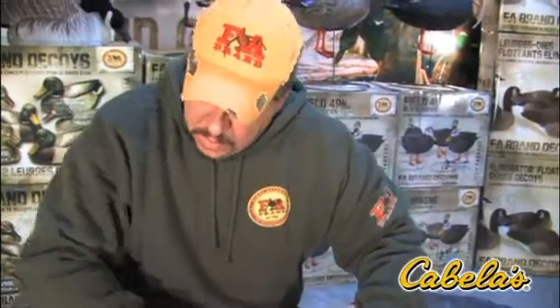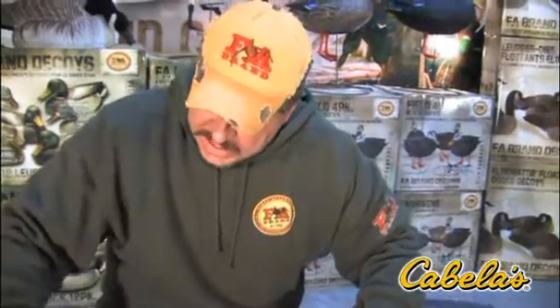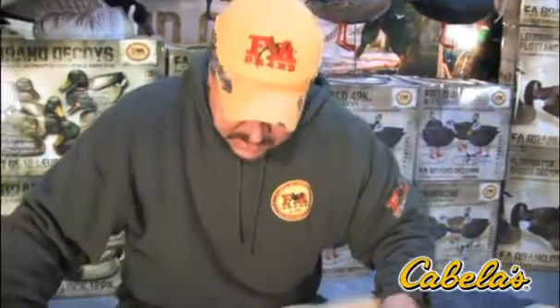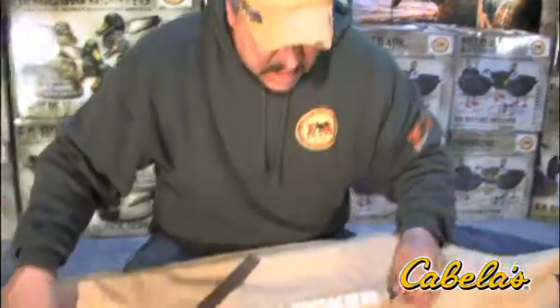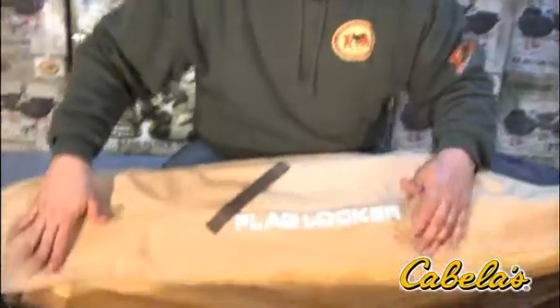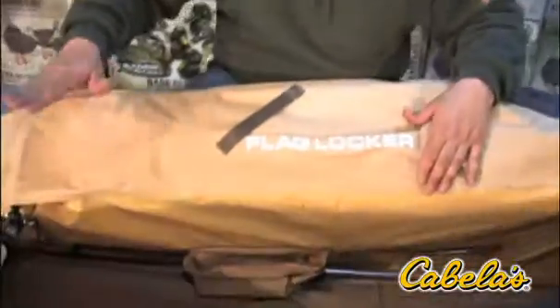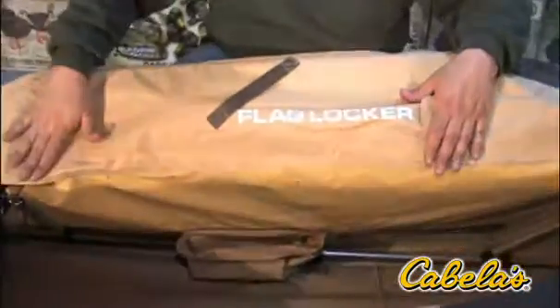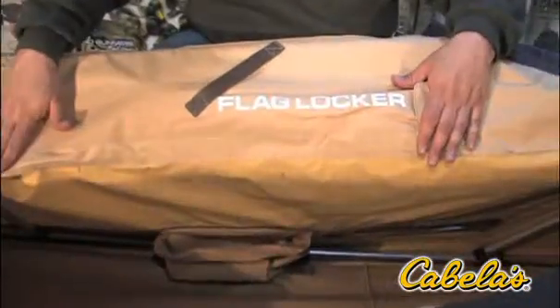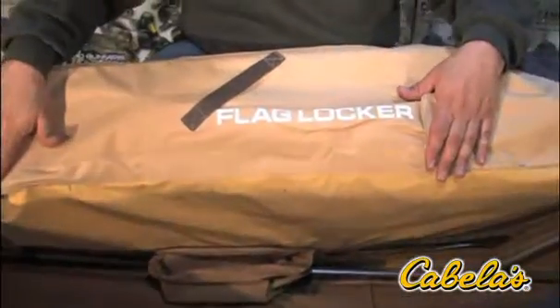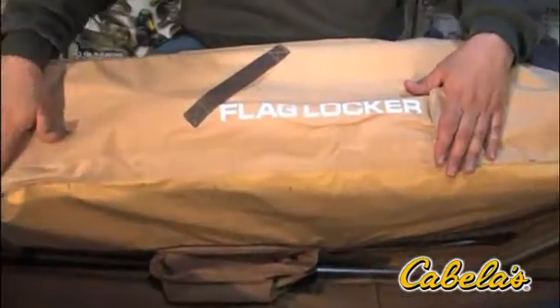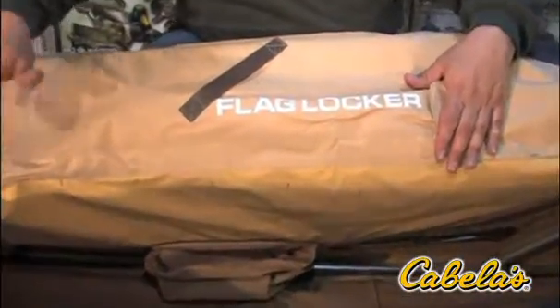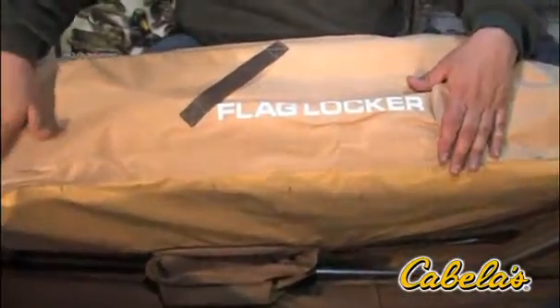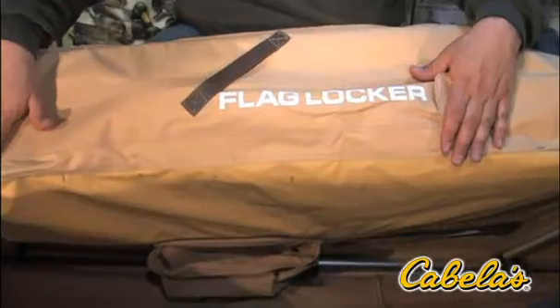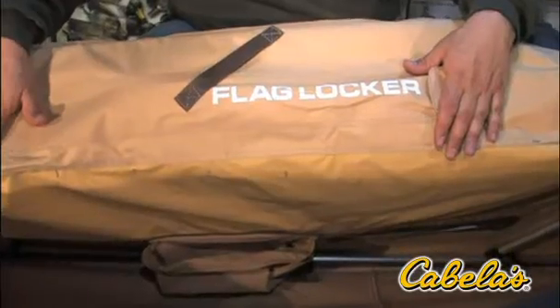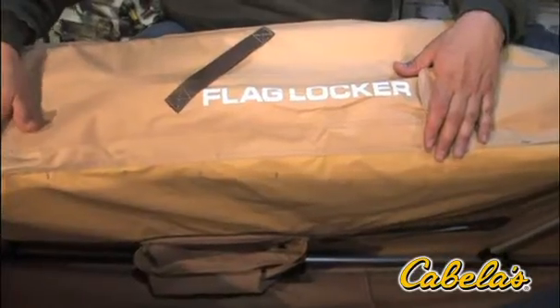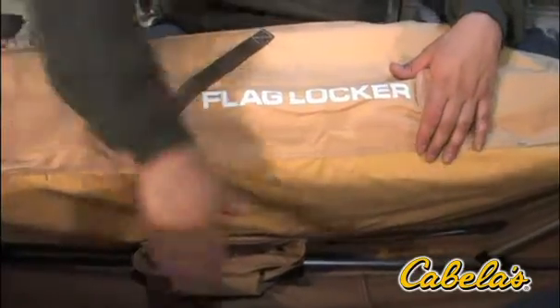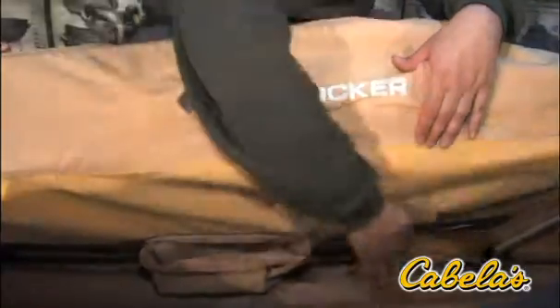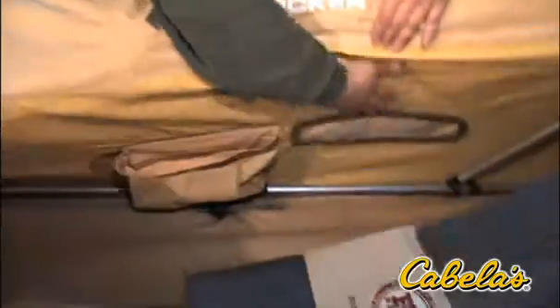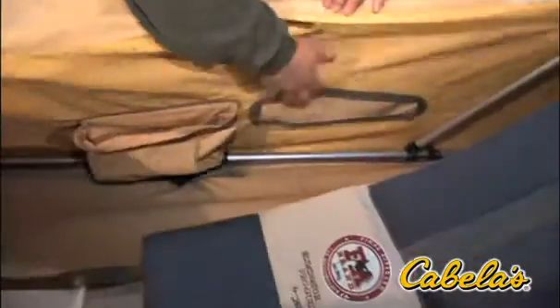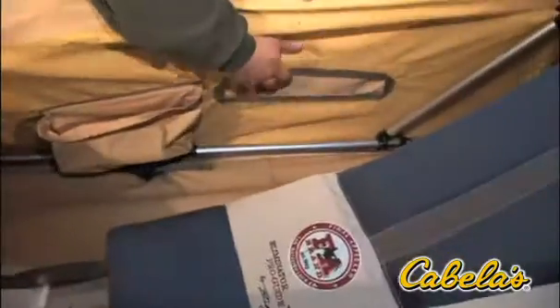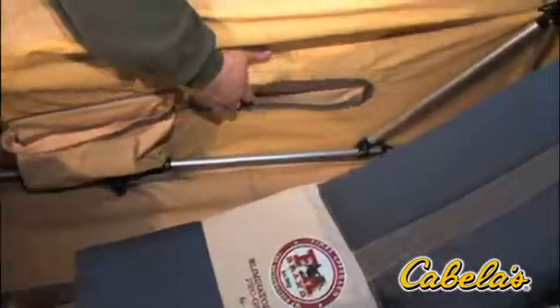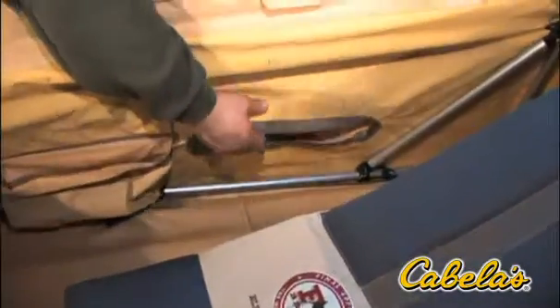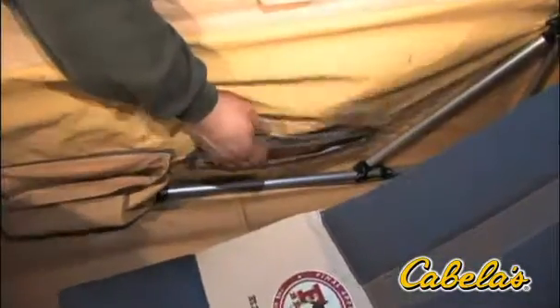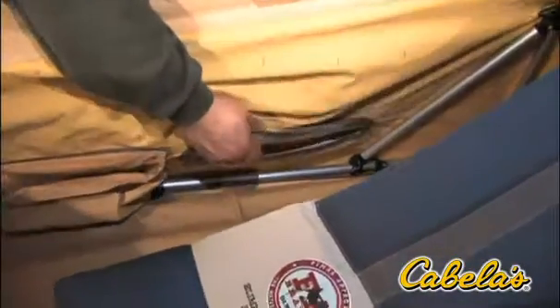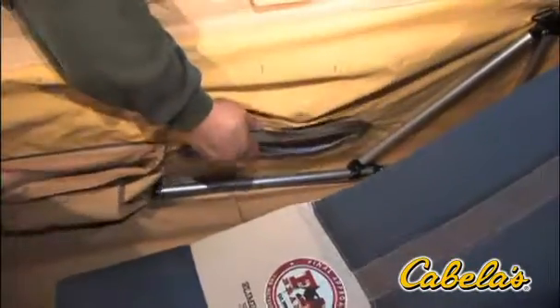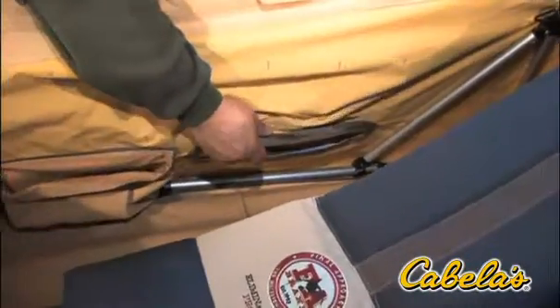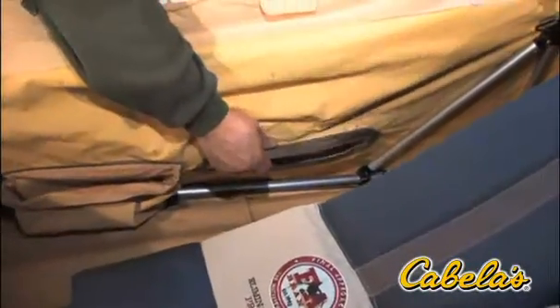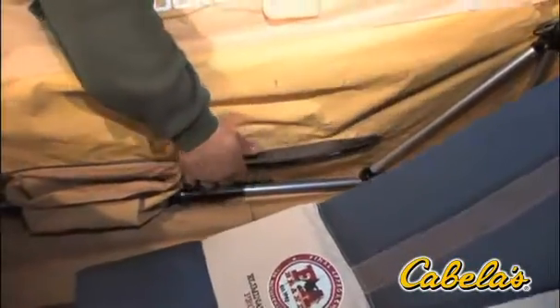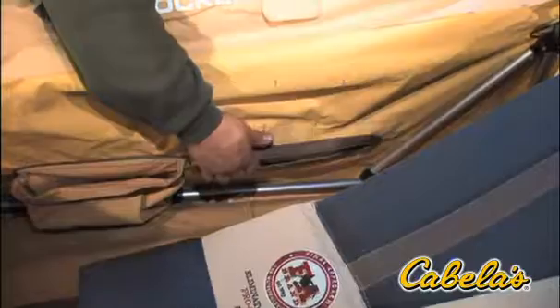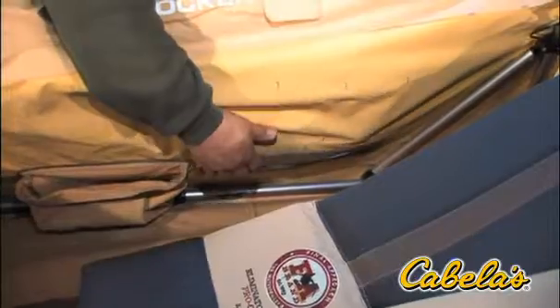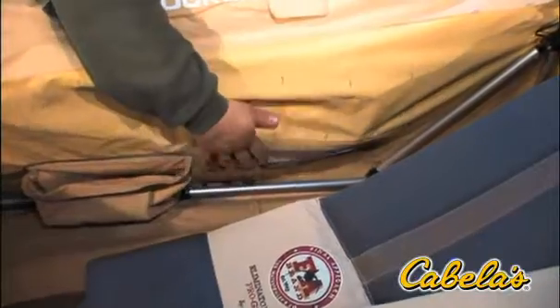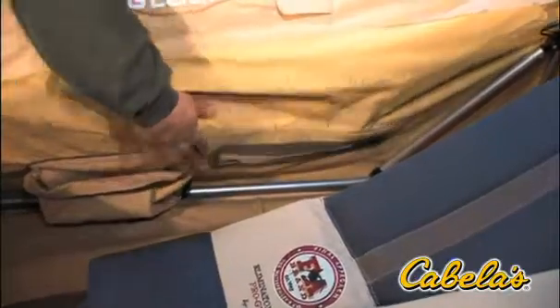This has a flag locker in it, so you're never hunting without your flag. You keep your flag locked in here. It's got flagging holes on both sides where your arms are, so you don't have to be reaching for them.